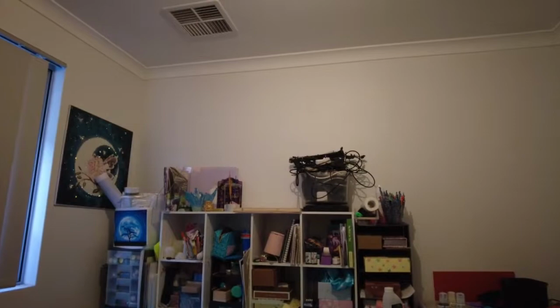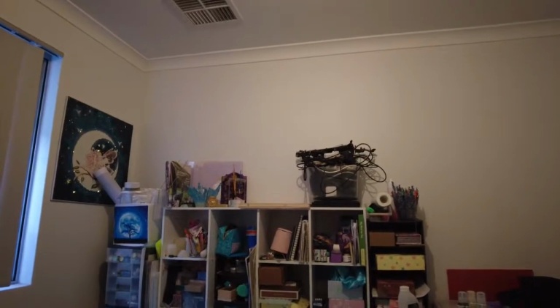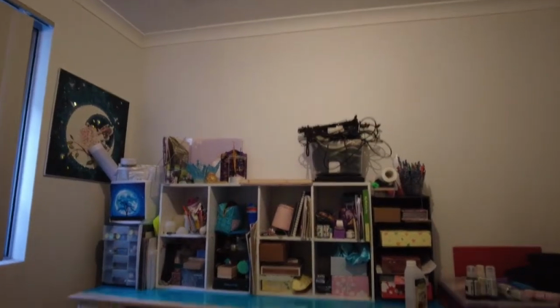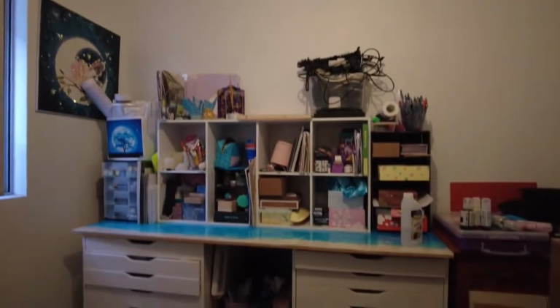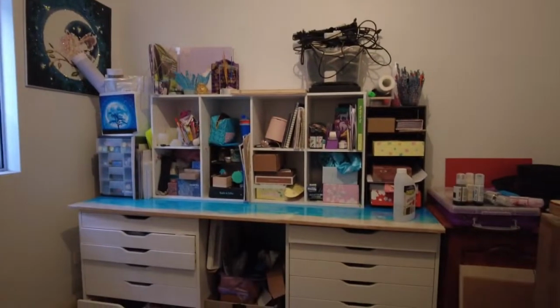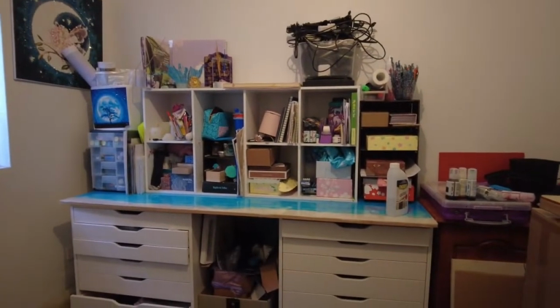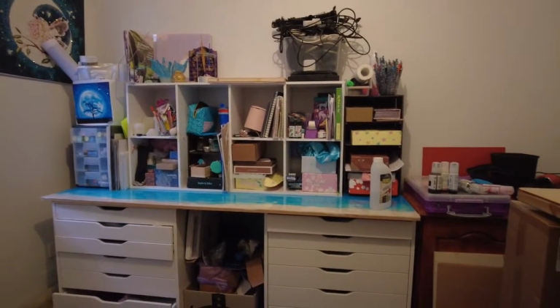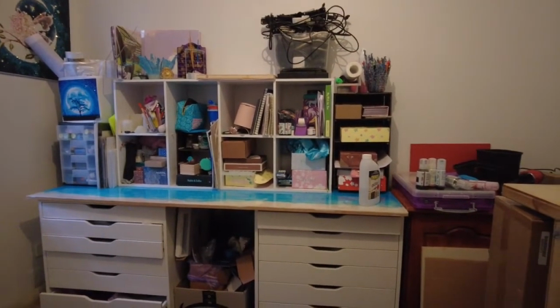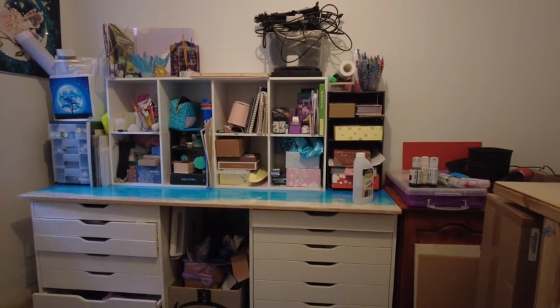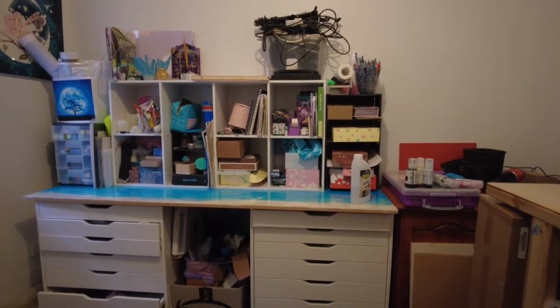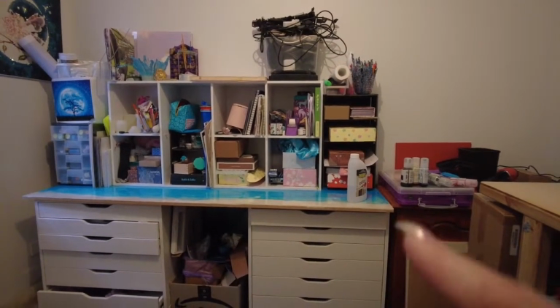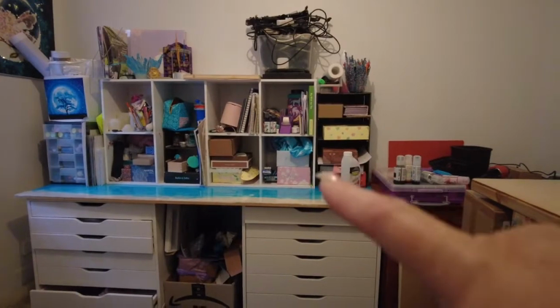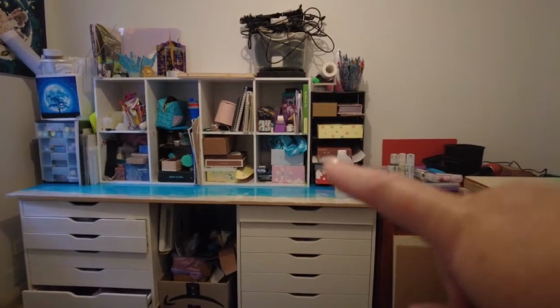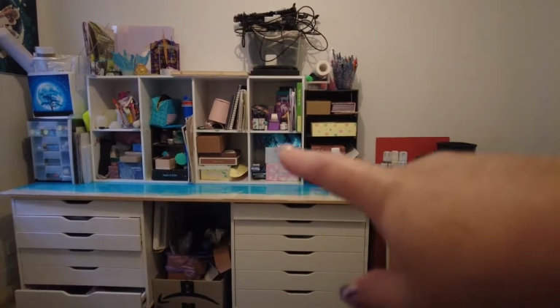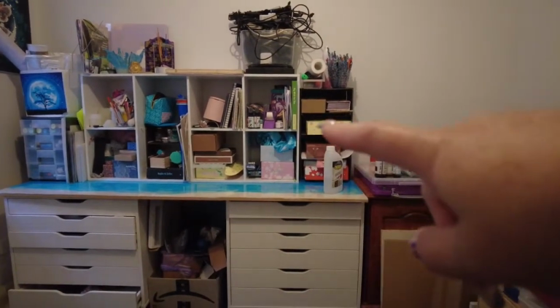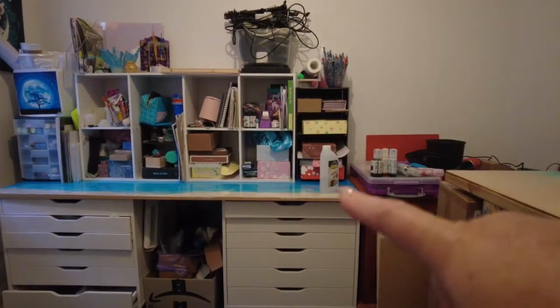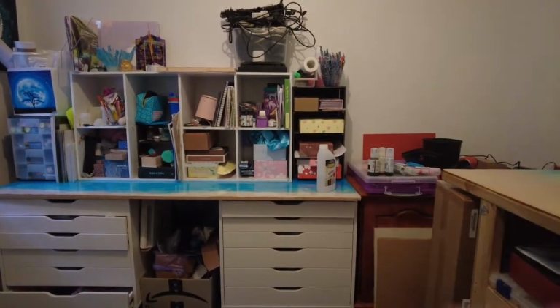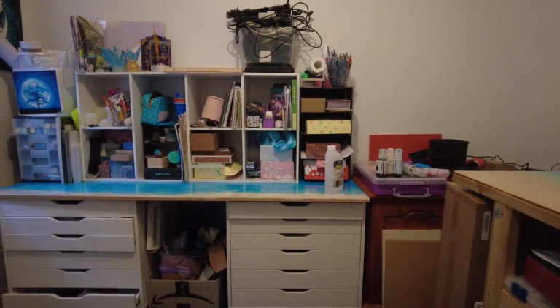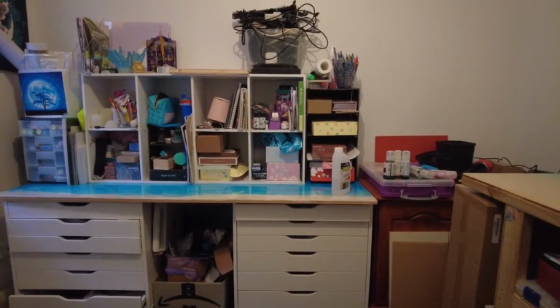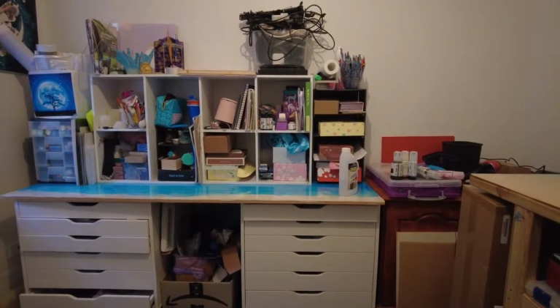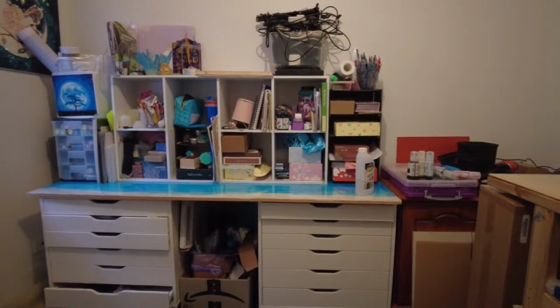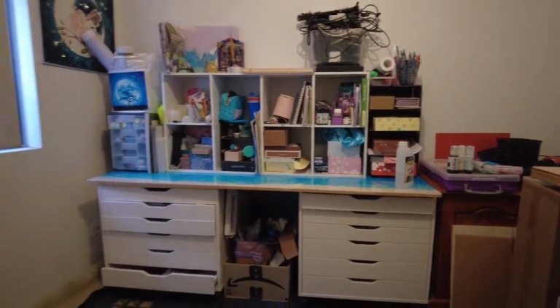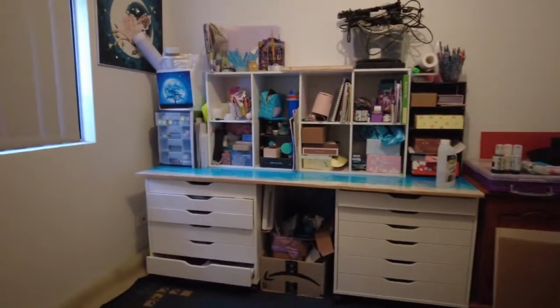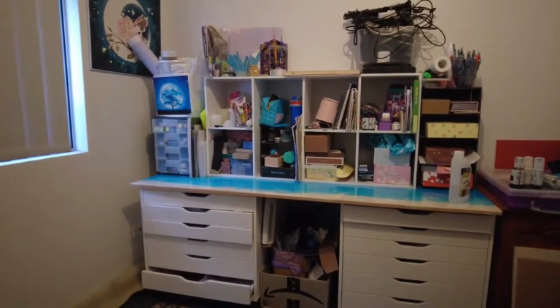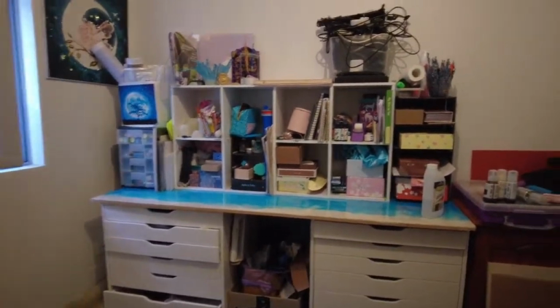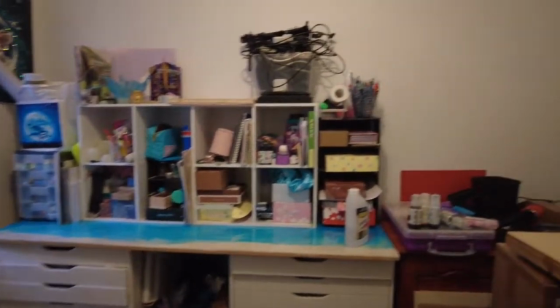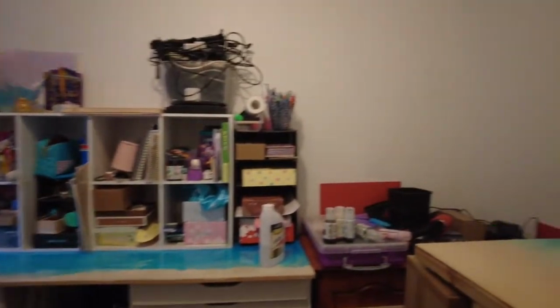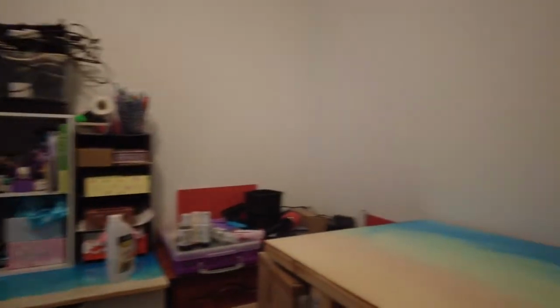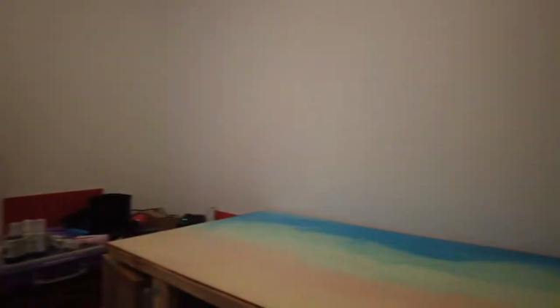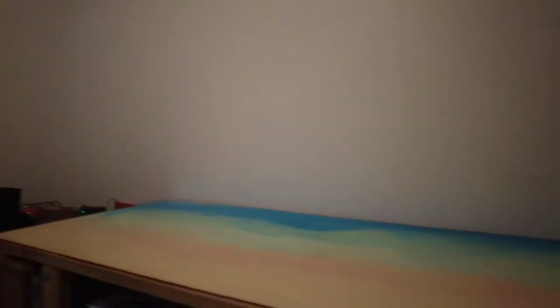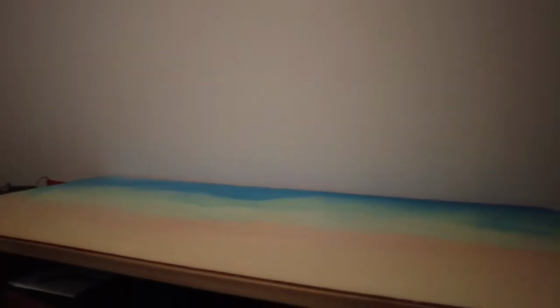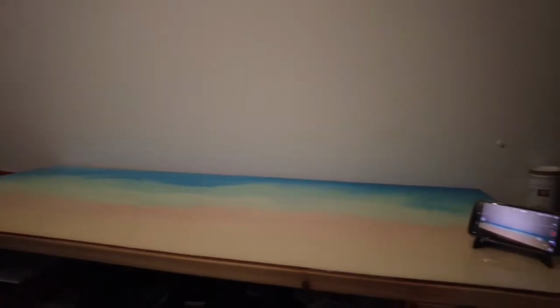I have actually tidied up more — I've stacked stuff up into here so that I can use that bench space. Cleaned the floor and cleaned off my desk.